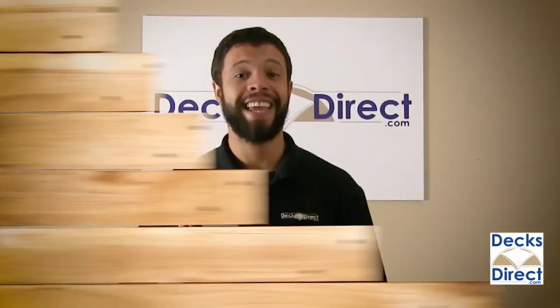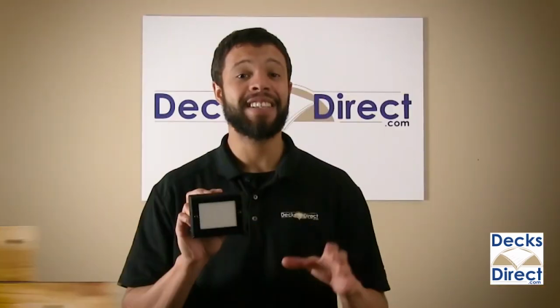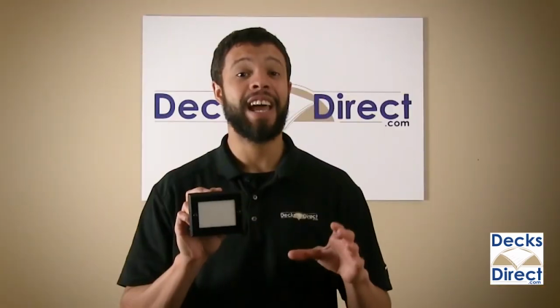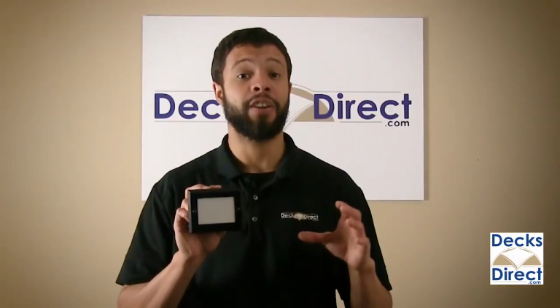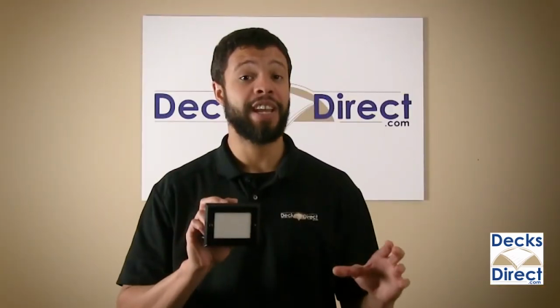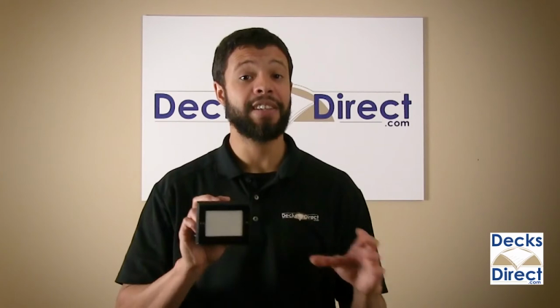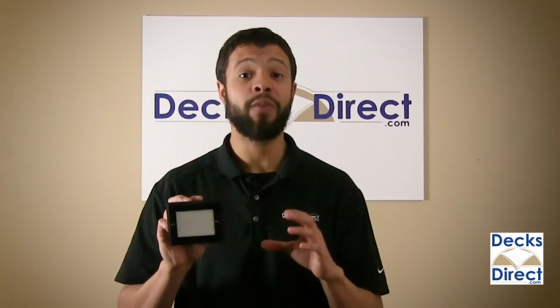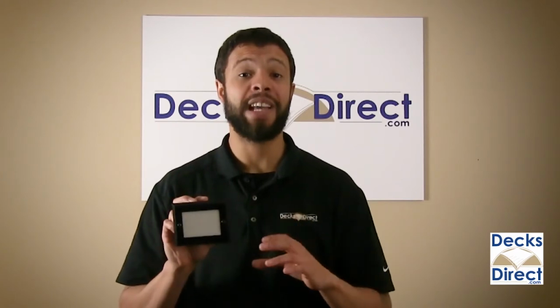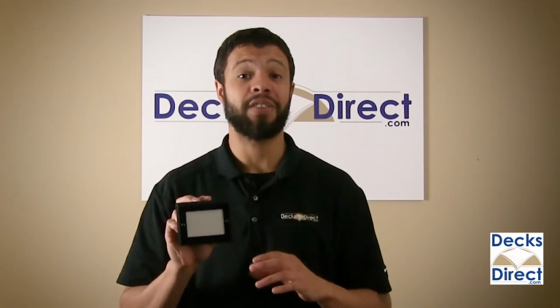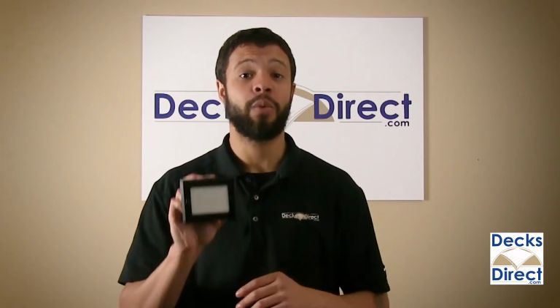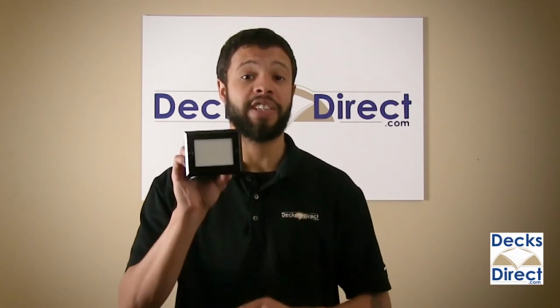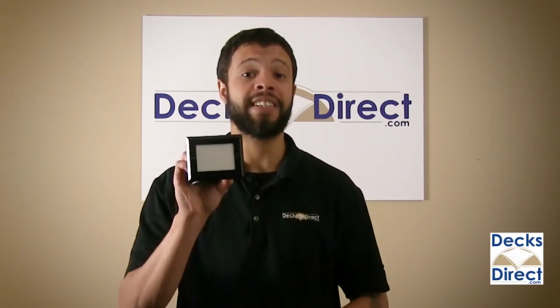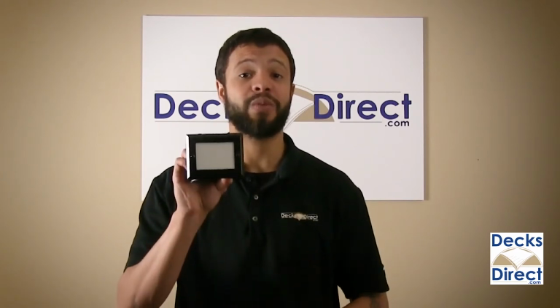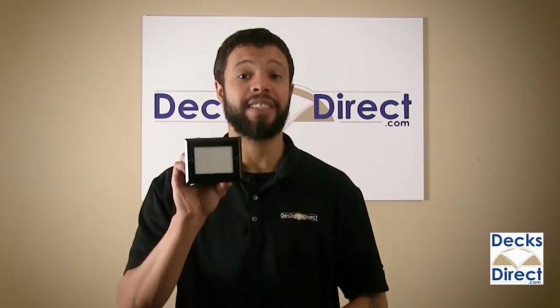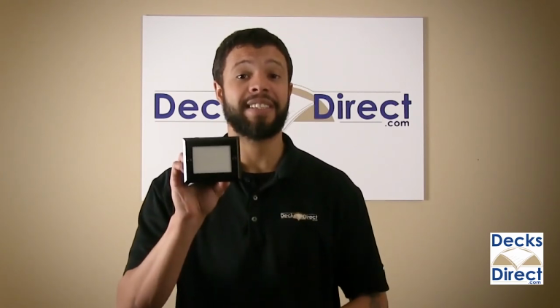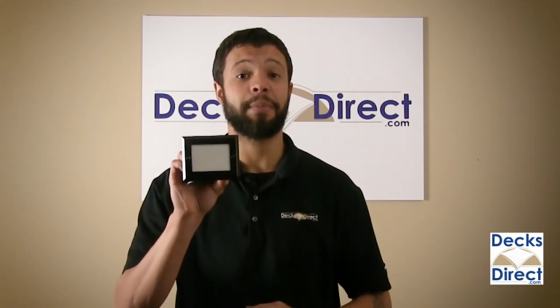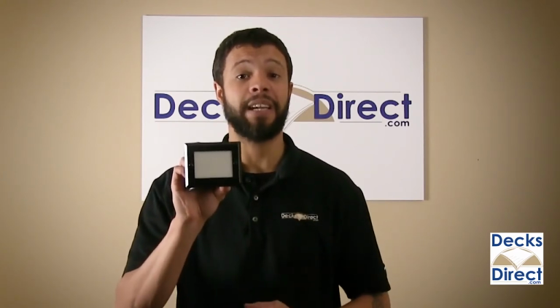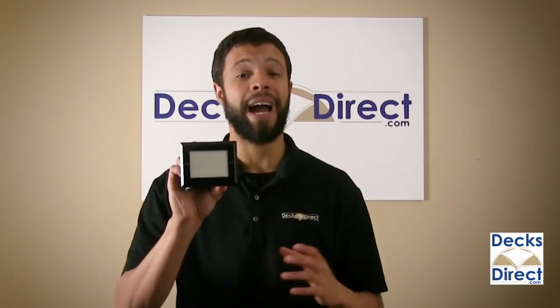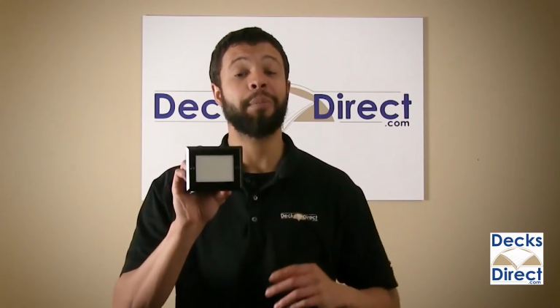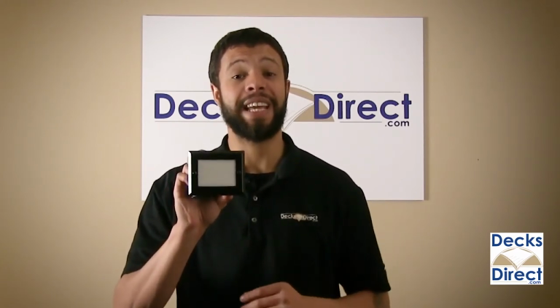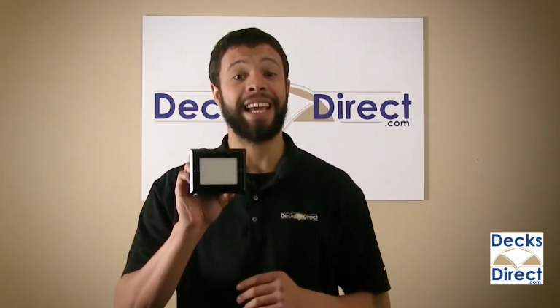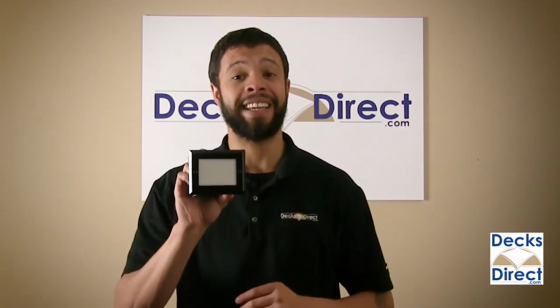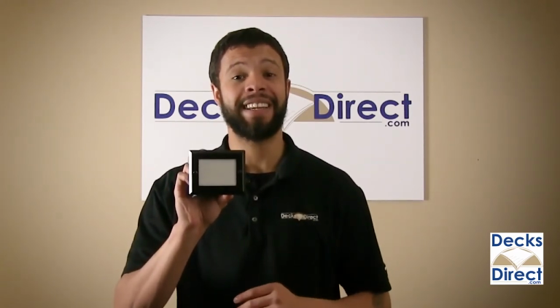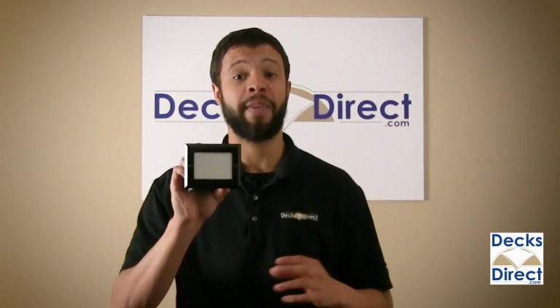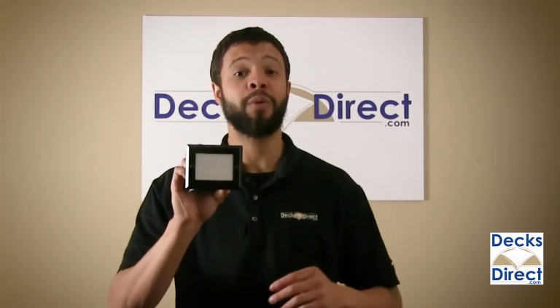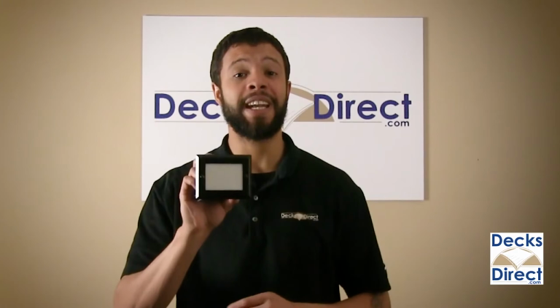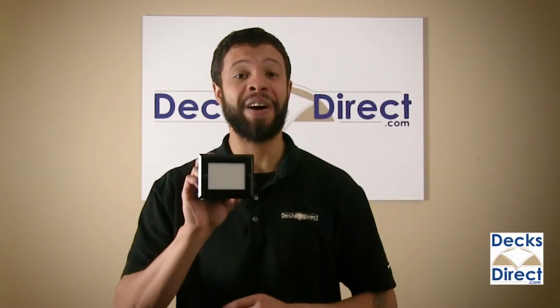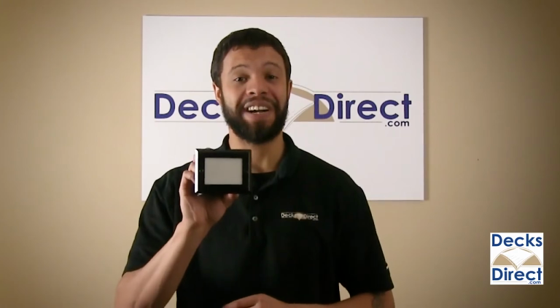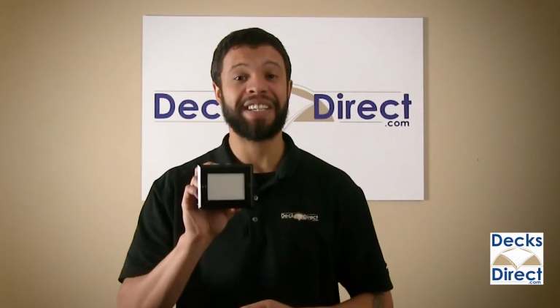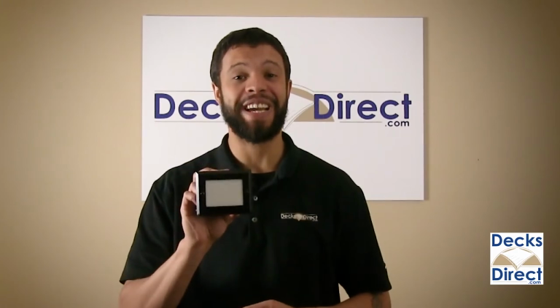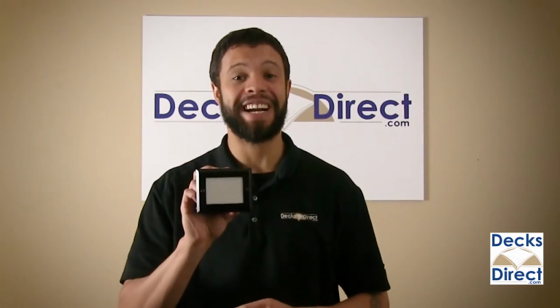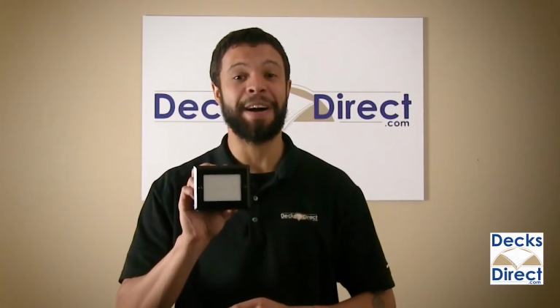Cast light on your stairs and risers with the Genesis Recess Step Light by High Point Deck Lighting. It's available right now on DecksDirect.com.